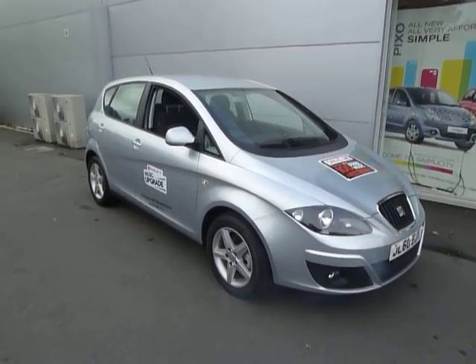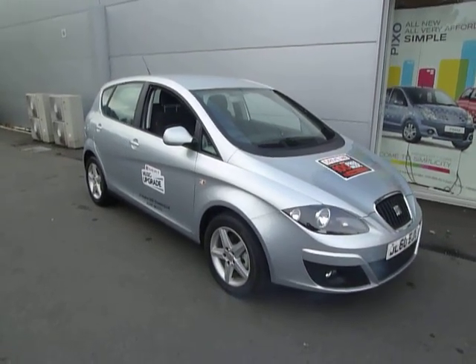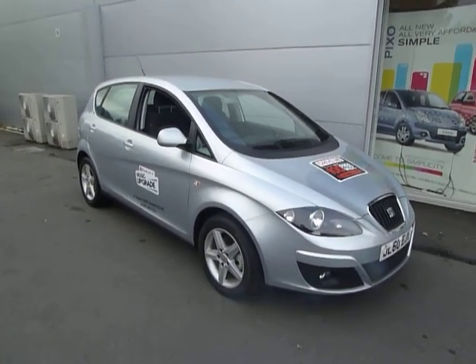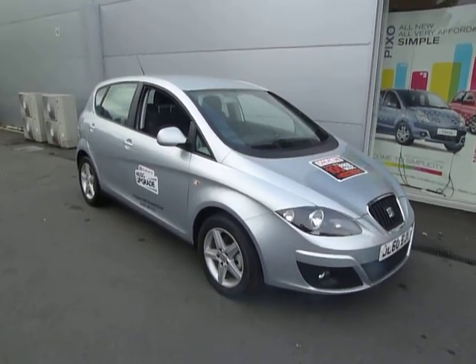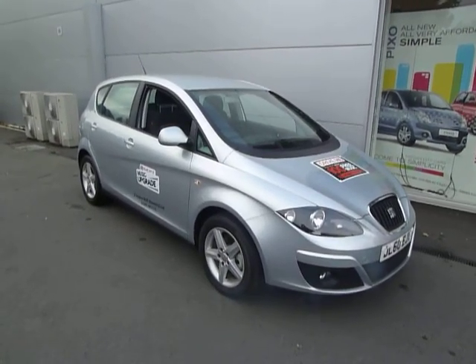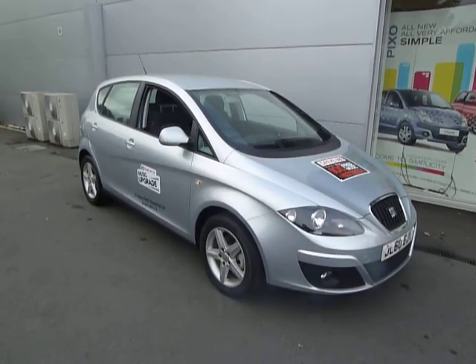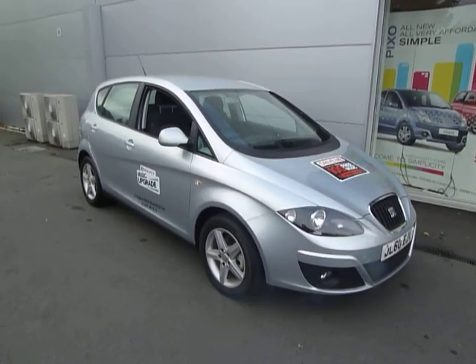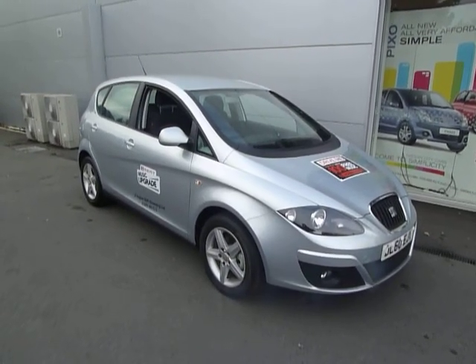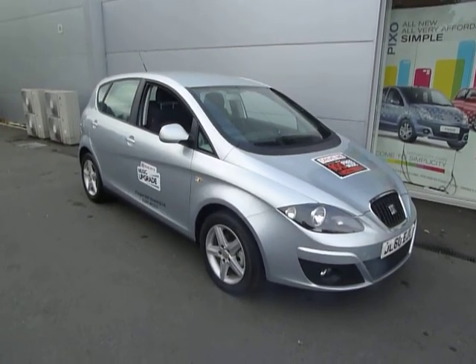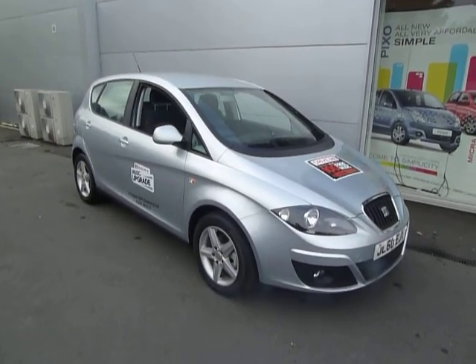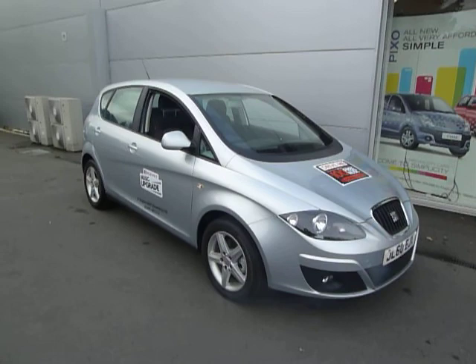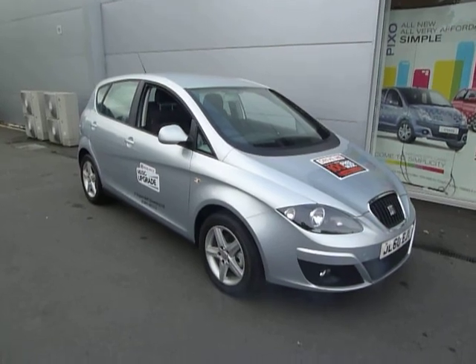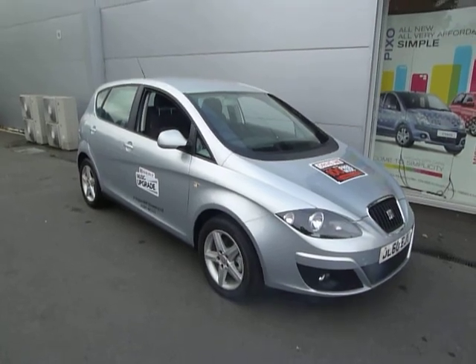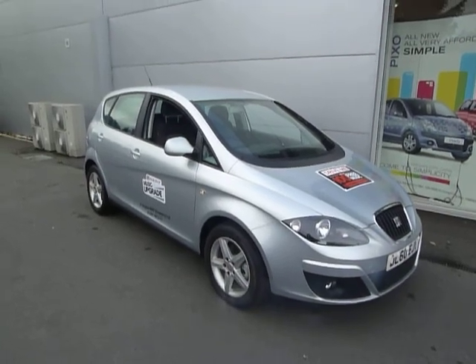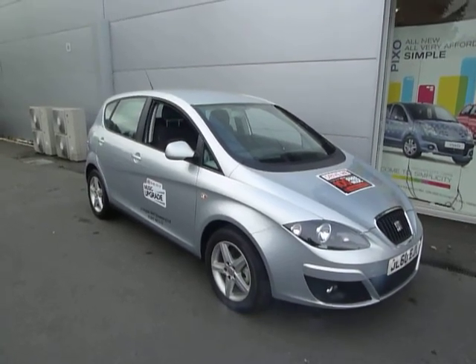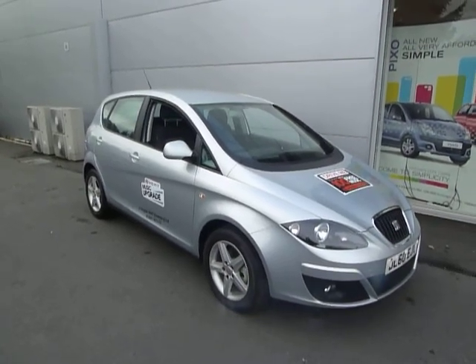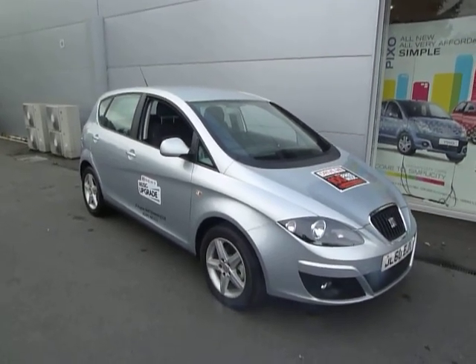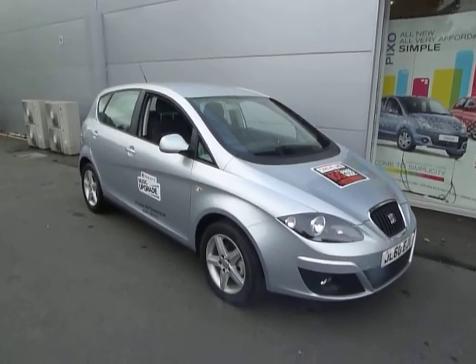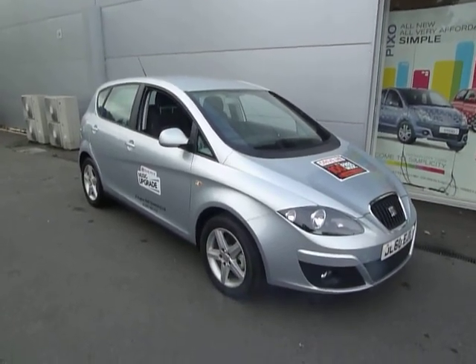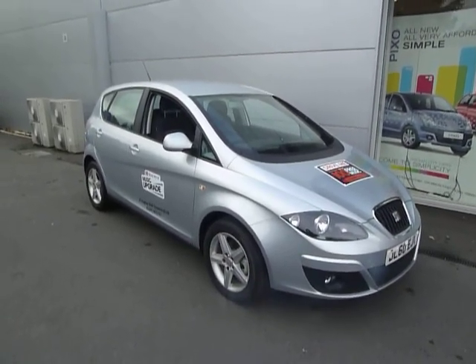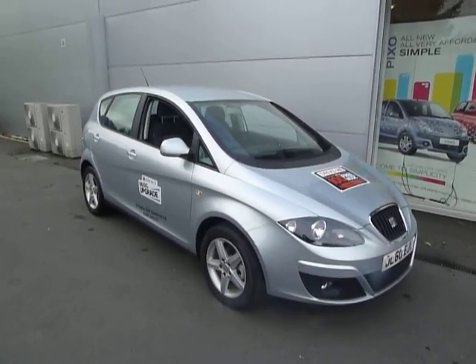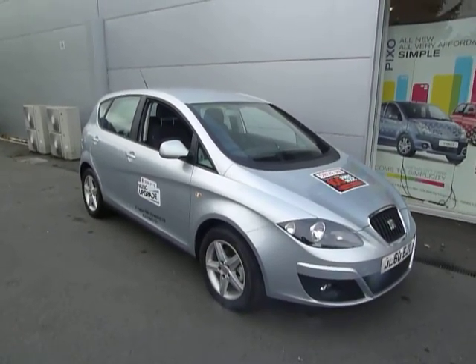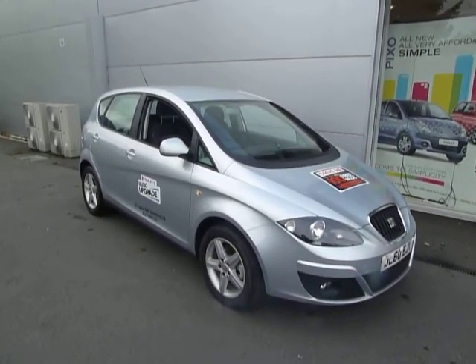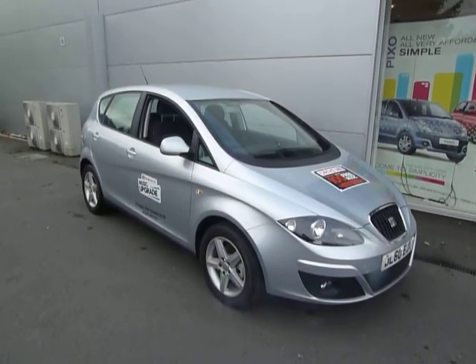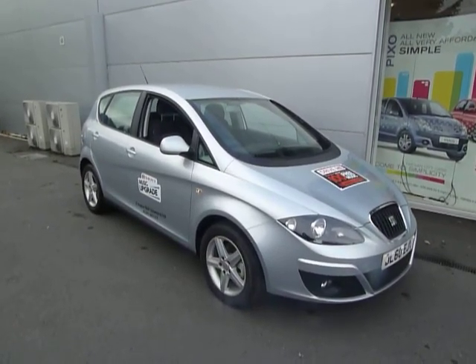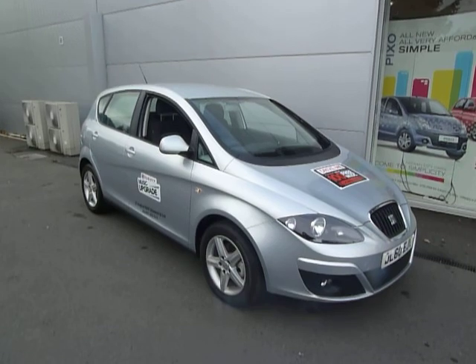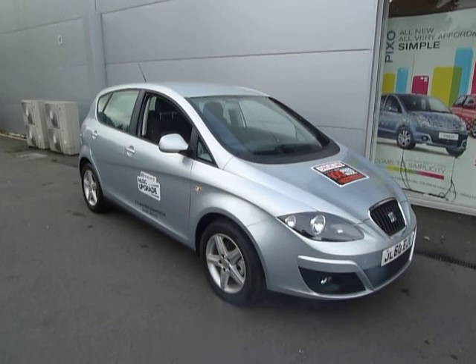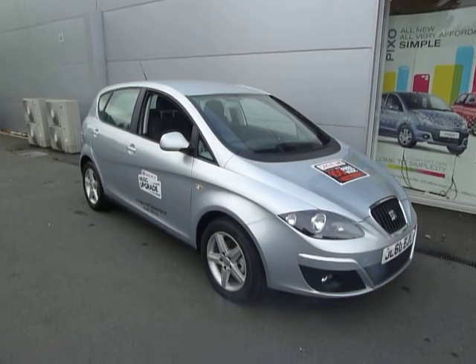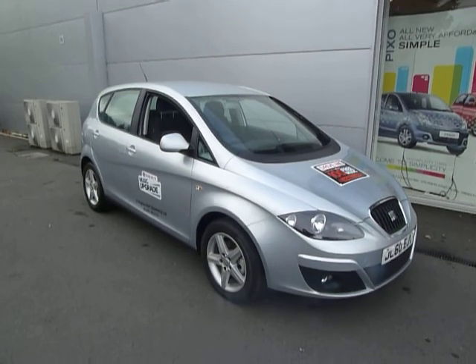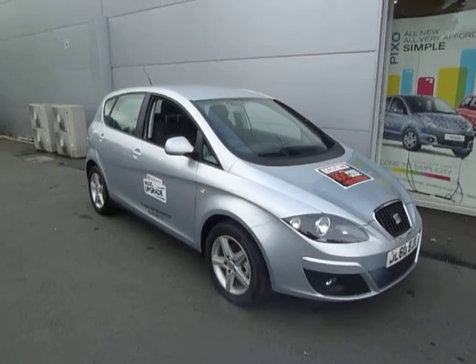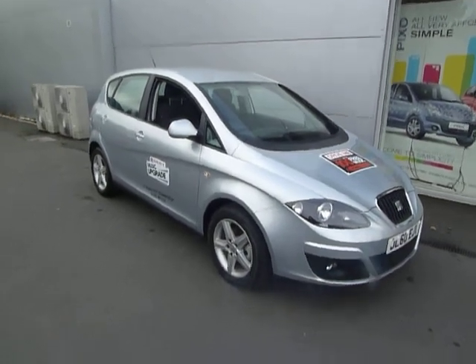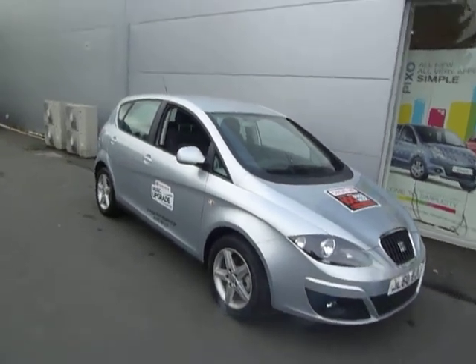Hello and welcome to JT Hughes in Oswestry. My name's Simon and today we're looking at a Seat Altea. This is a 1.6 diesel Ecomotive. Let's take a closer look at the car.